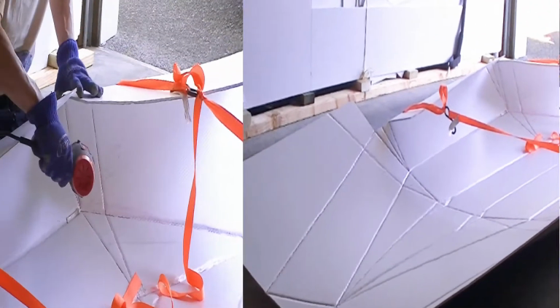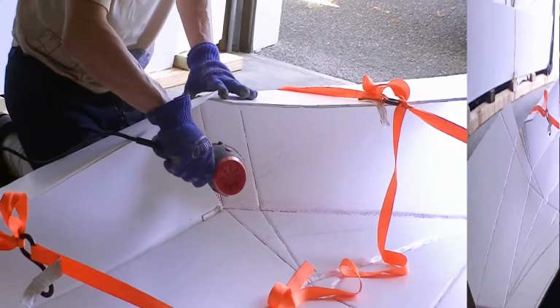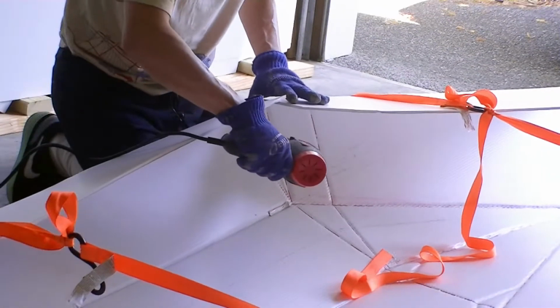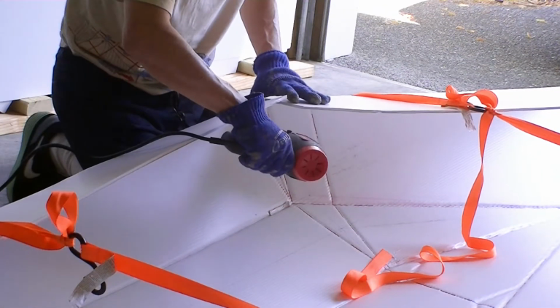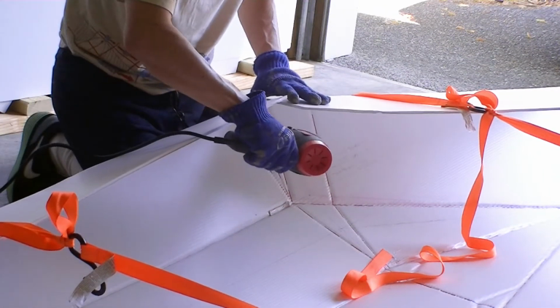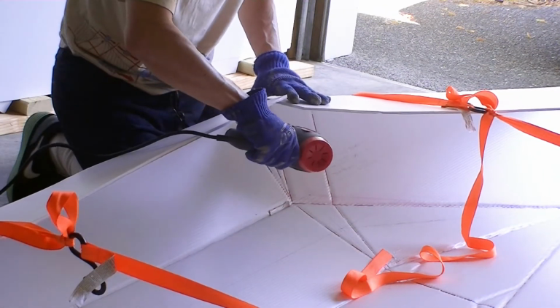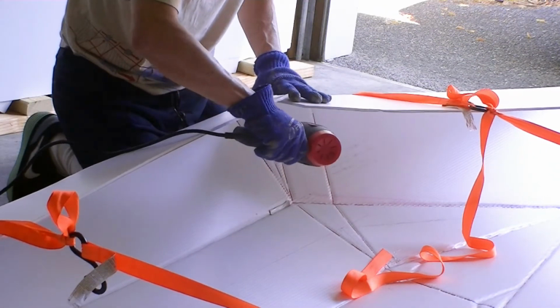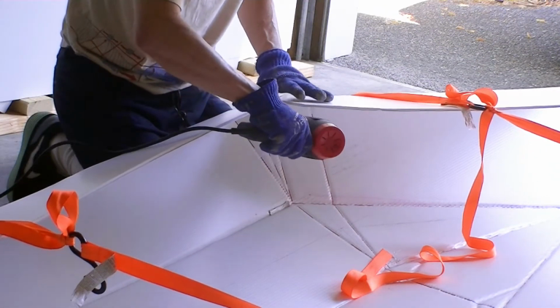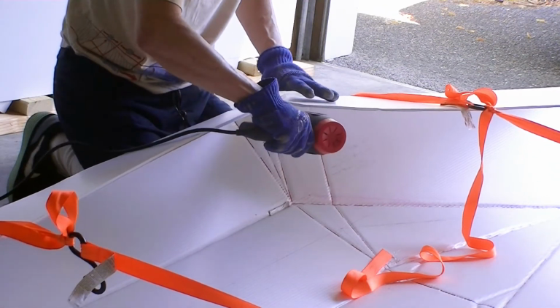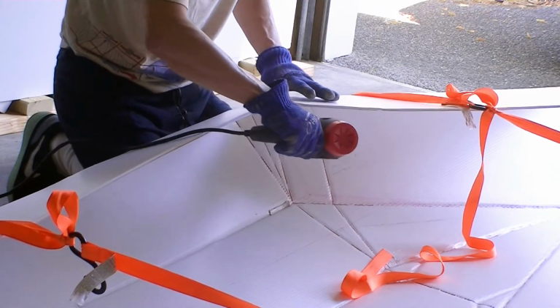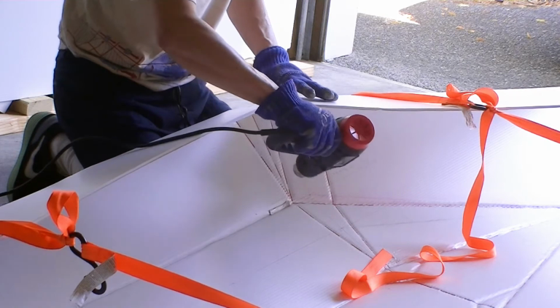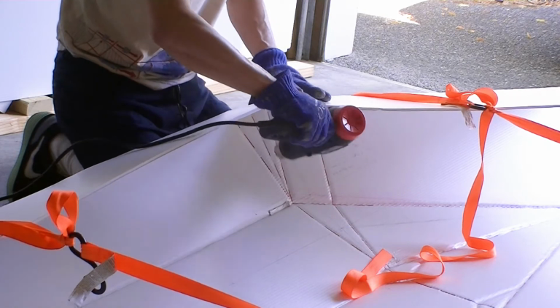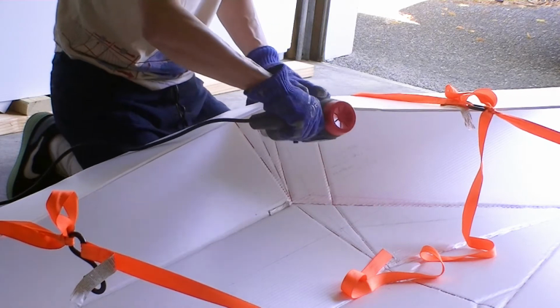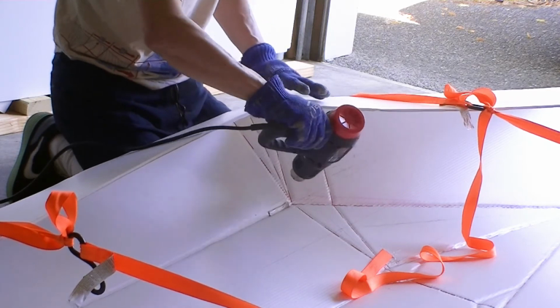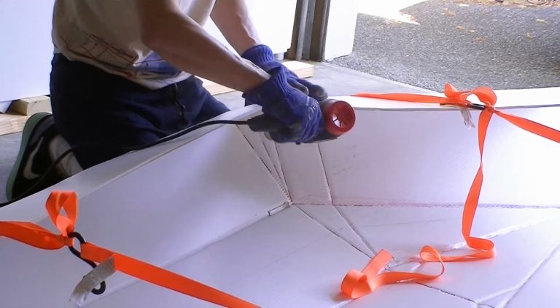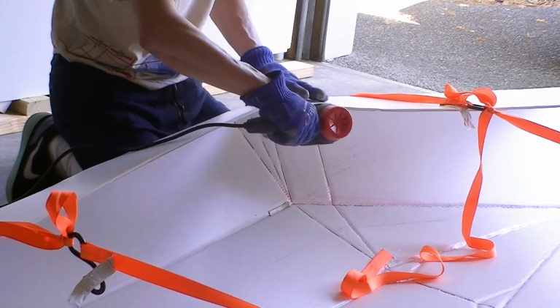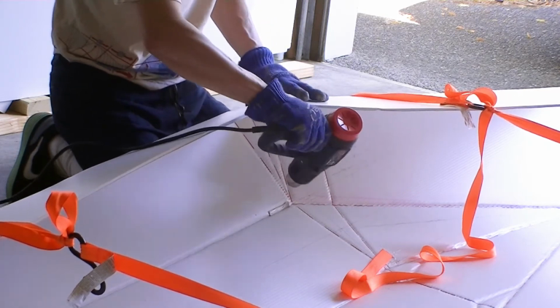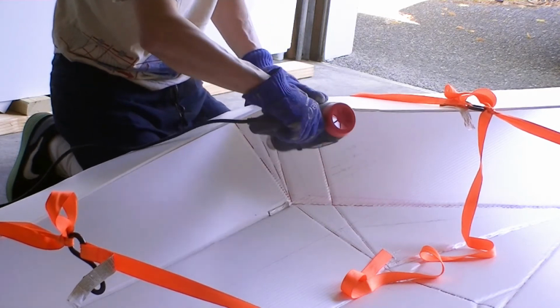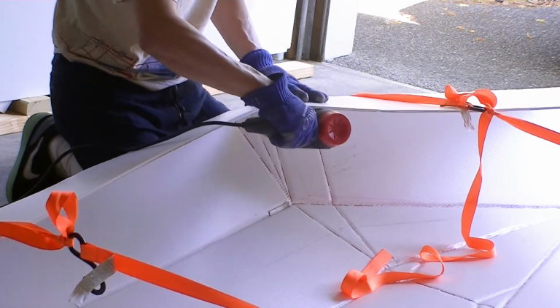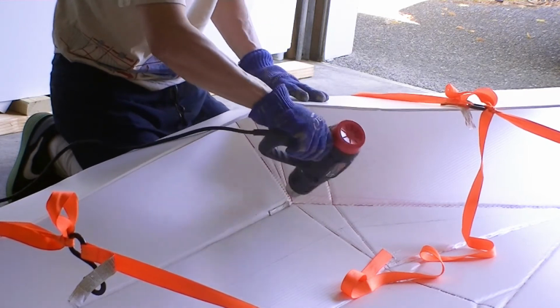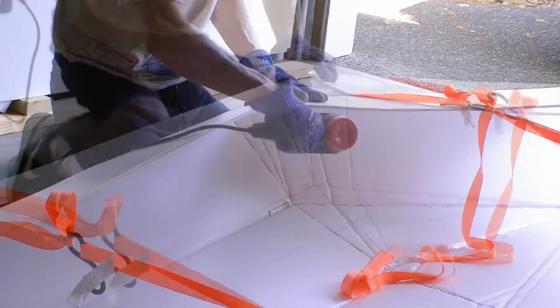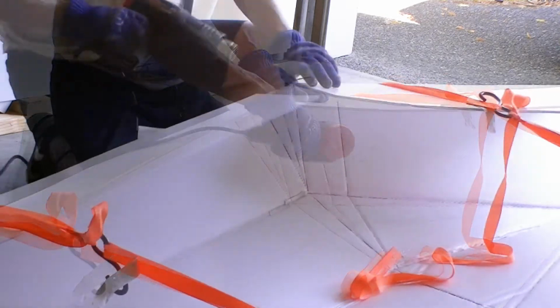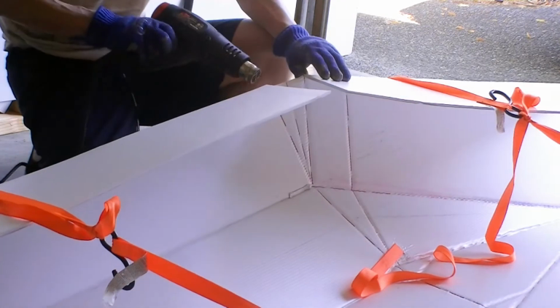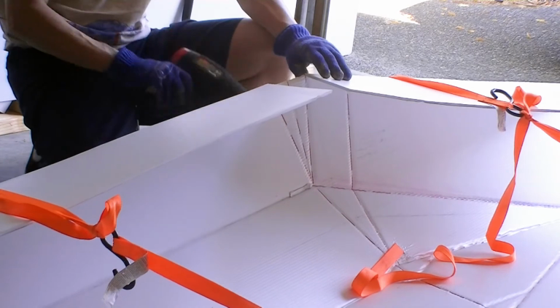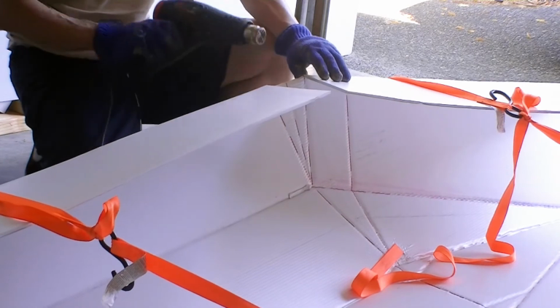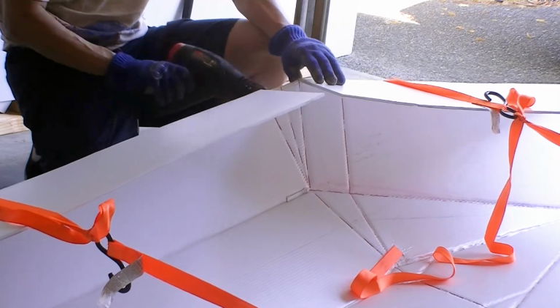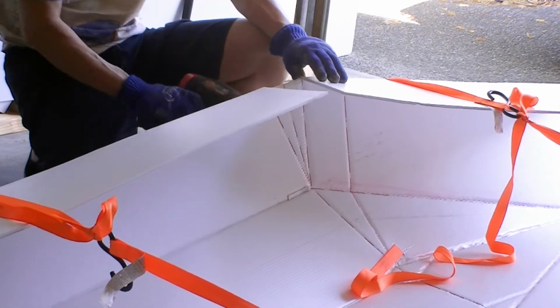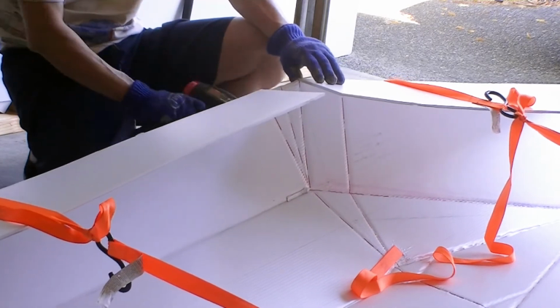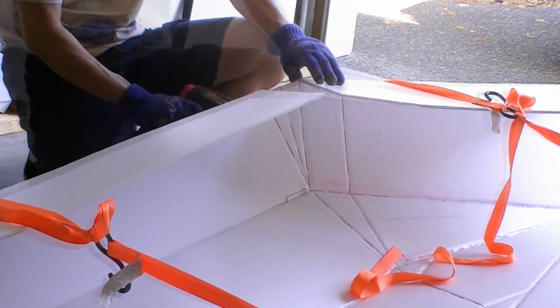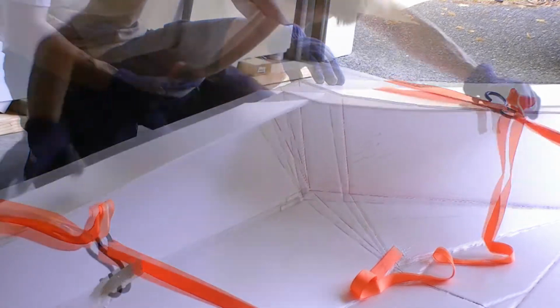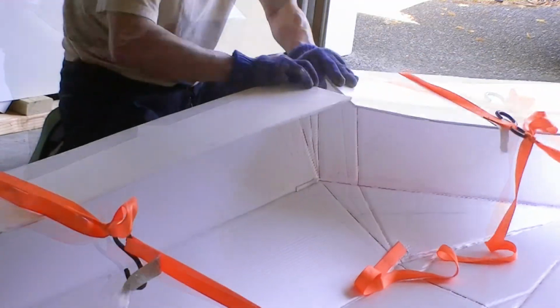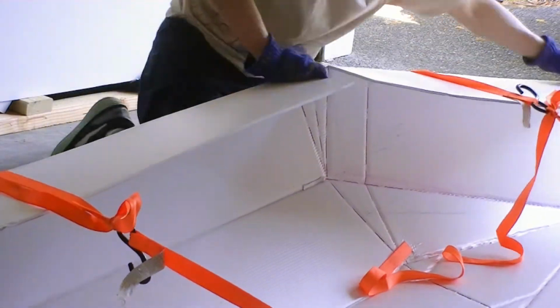I am working on one of the four triangular folds. The heat gun is set at low setting. I tried to warm up the area front and back so that I can force it into the shape I wanted.